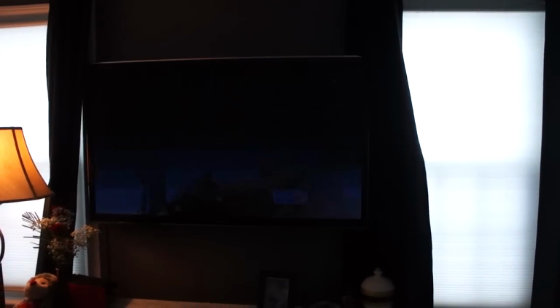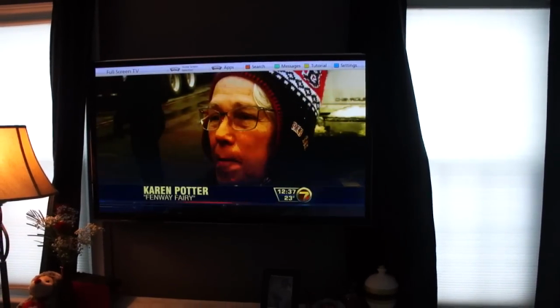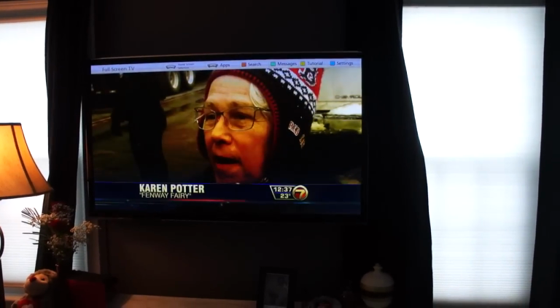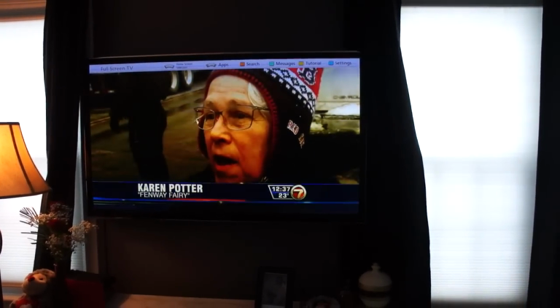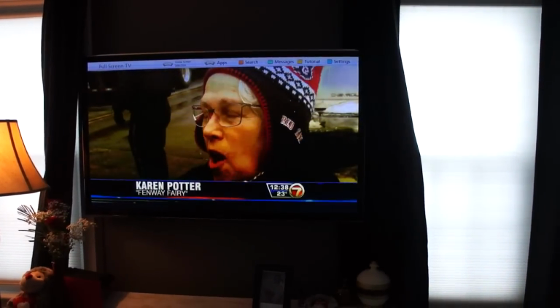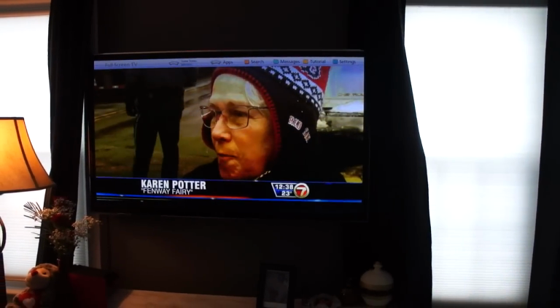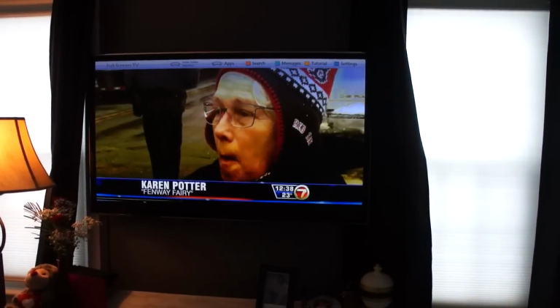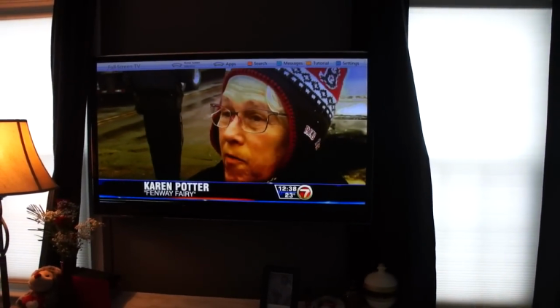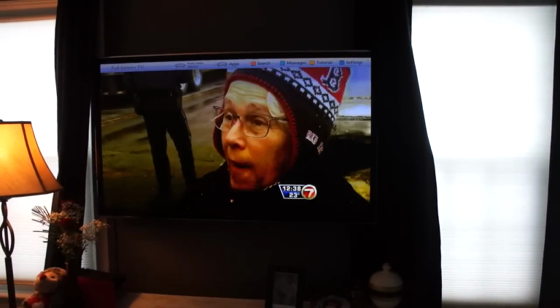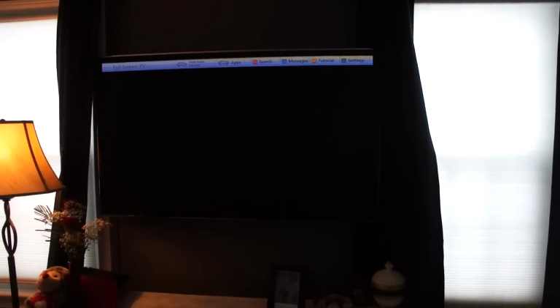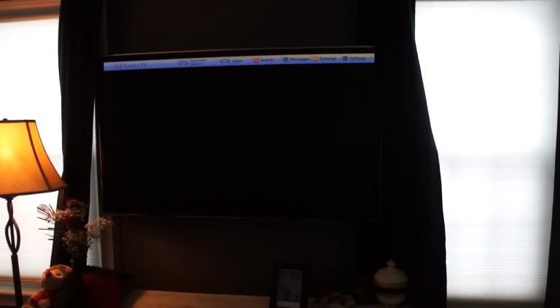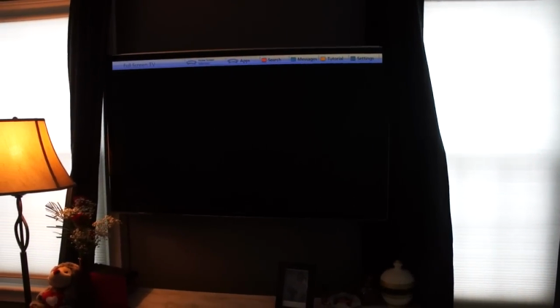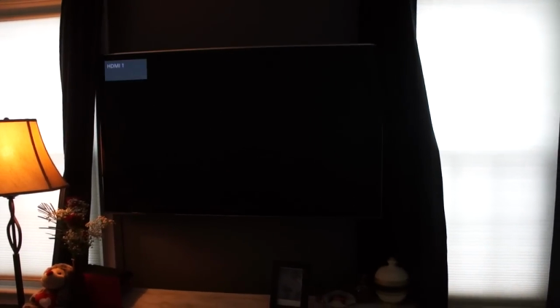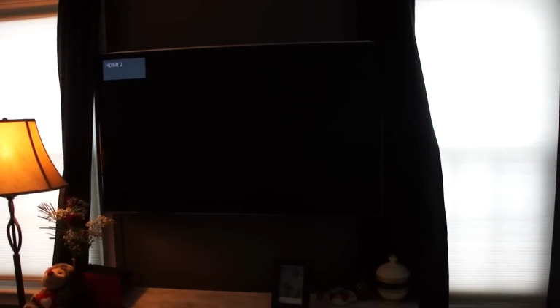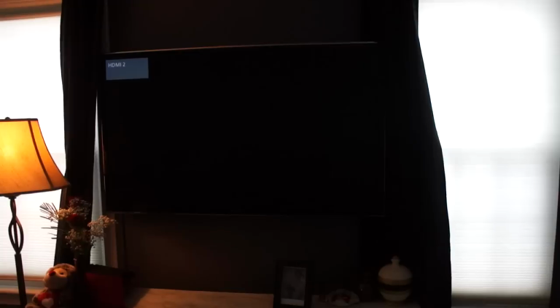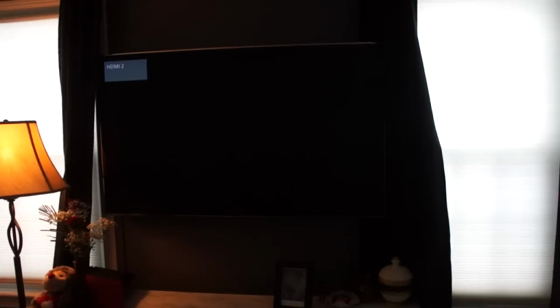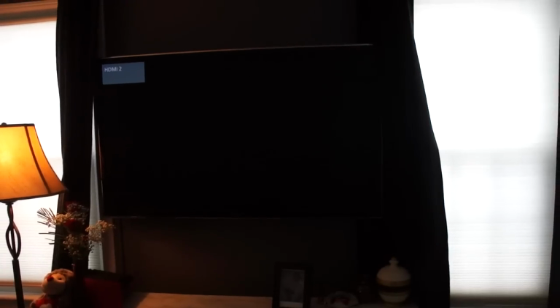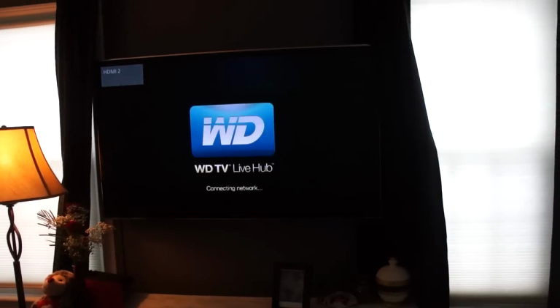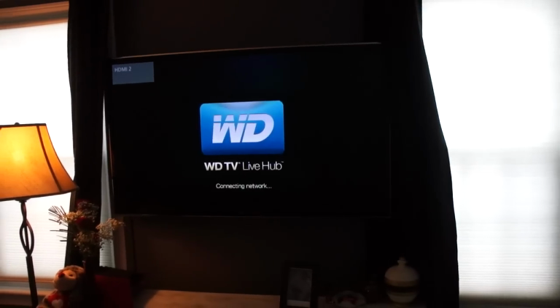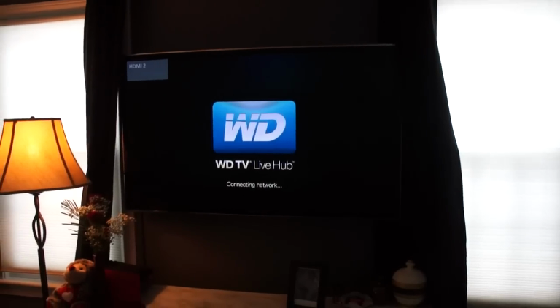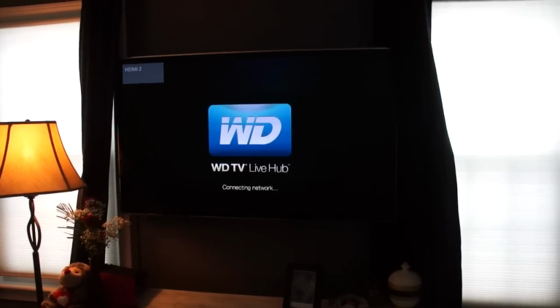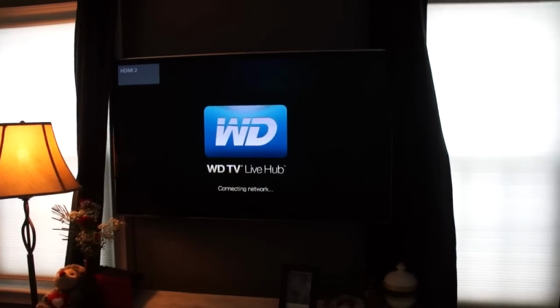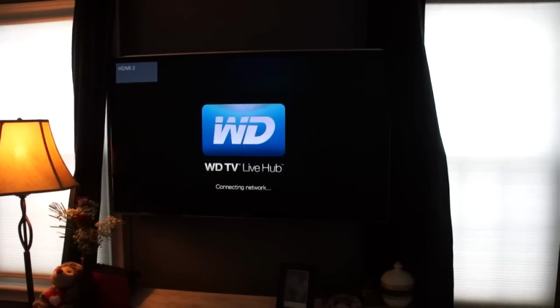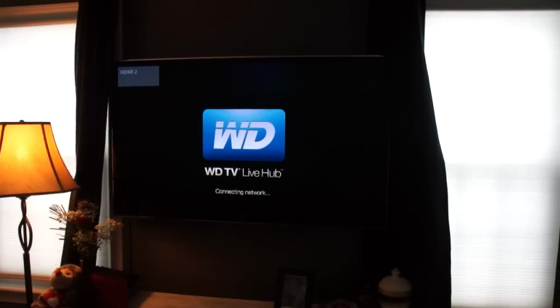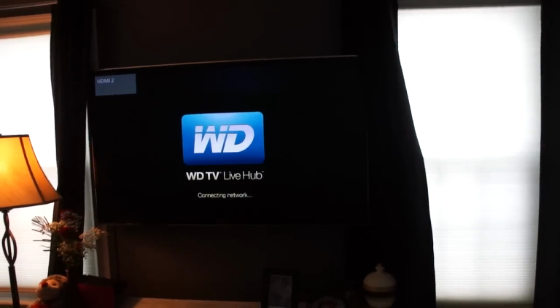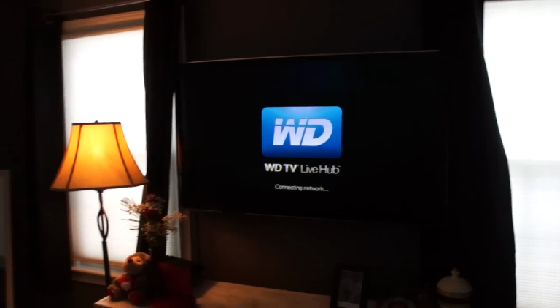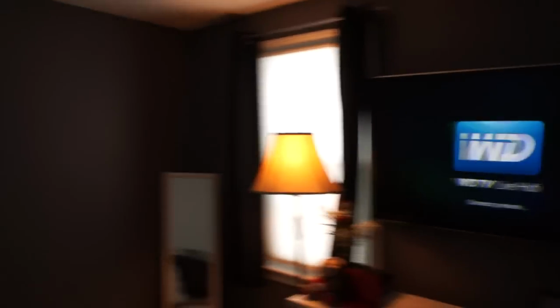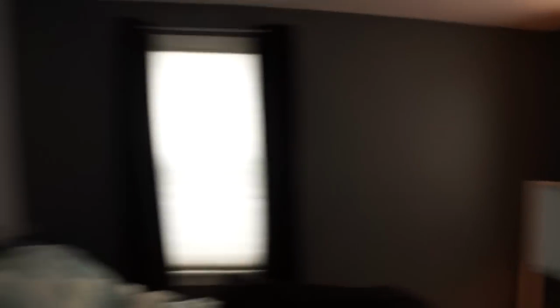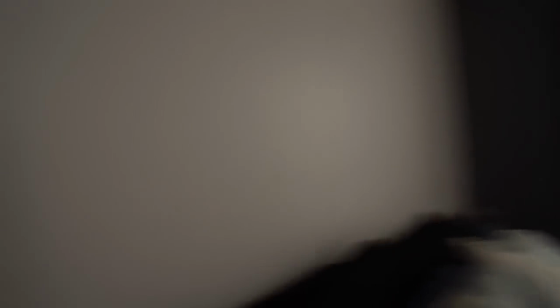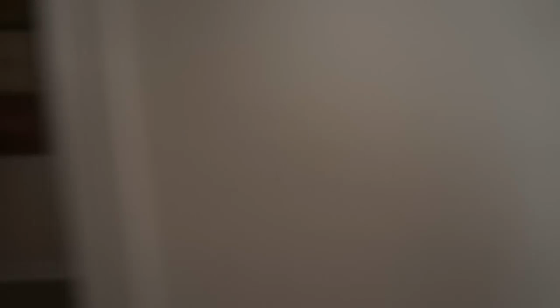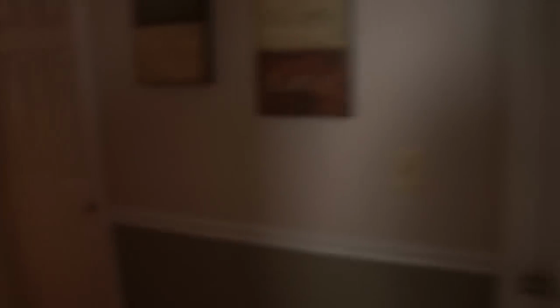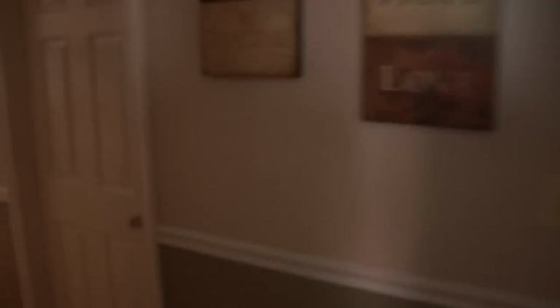I have my WDTV hooked up to my network which is downstairs in the basement. You can watch all the movies I have on my router from here. You can also go downstairs.